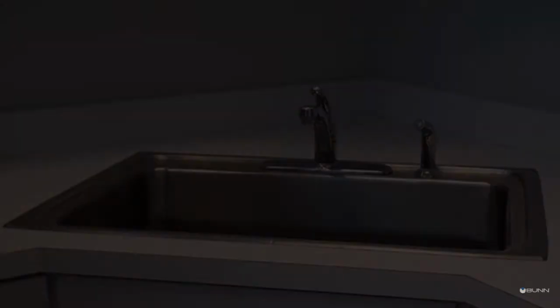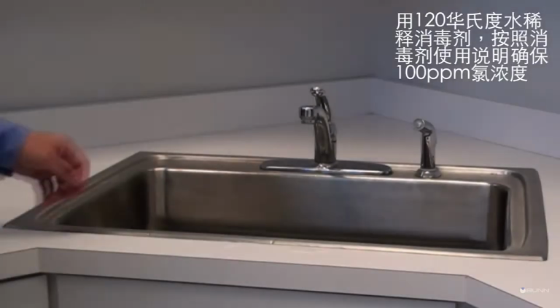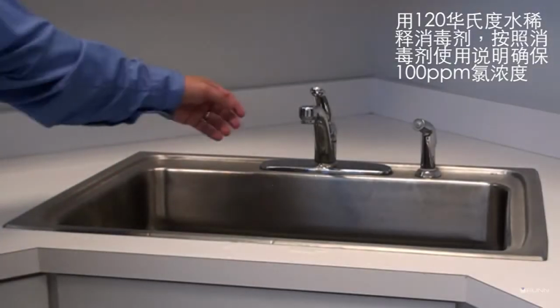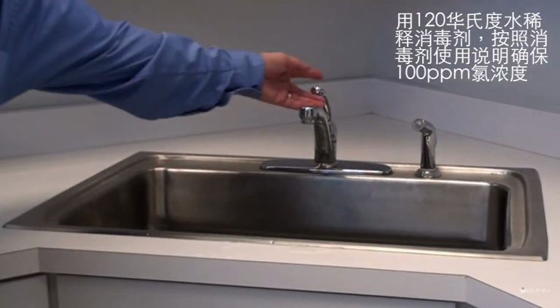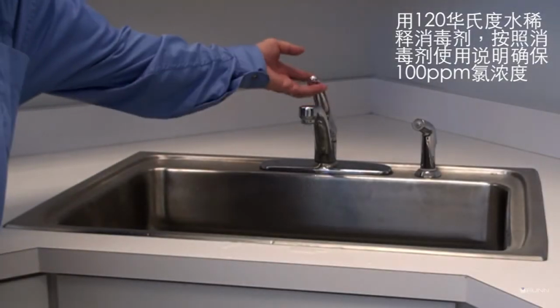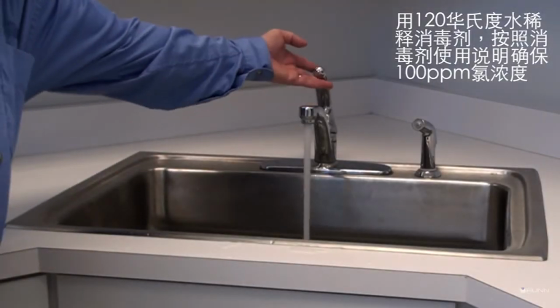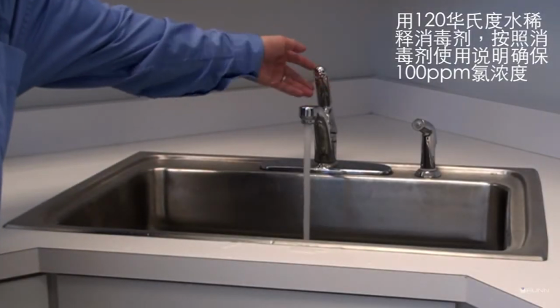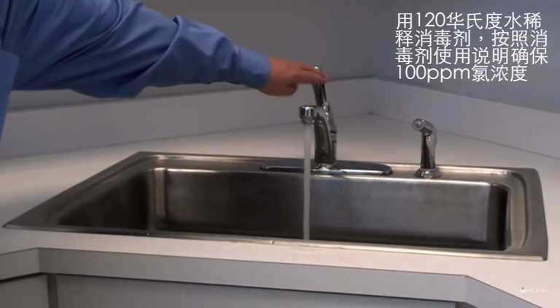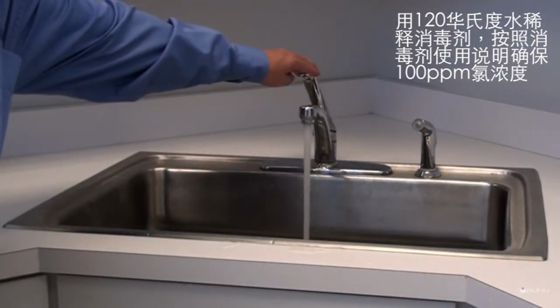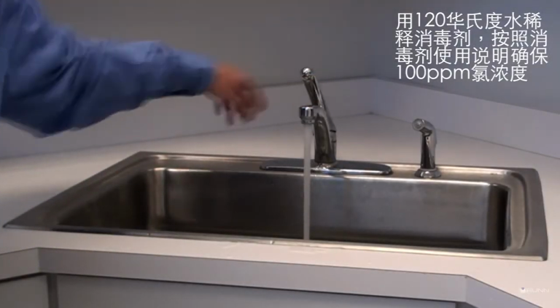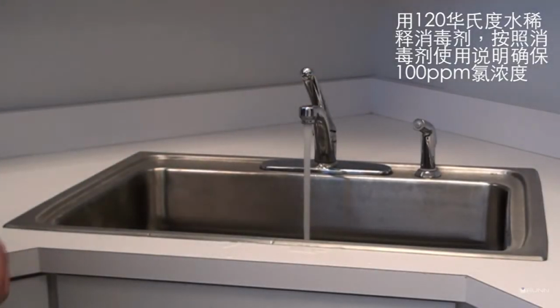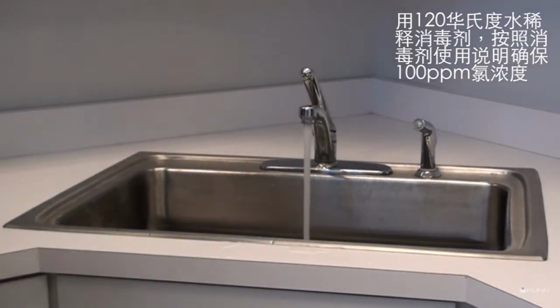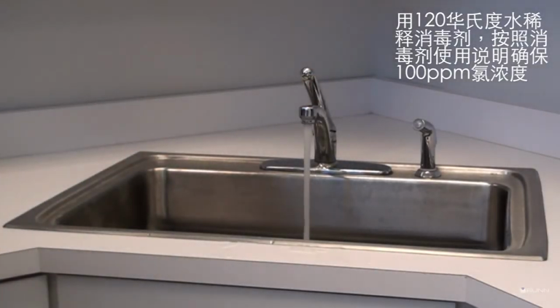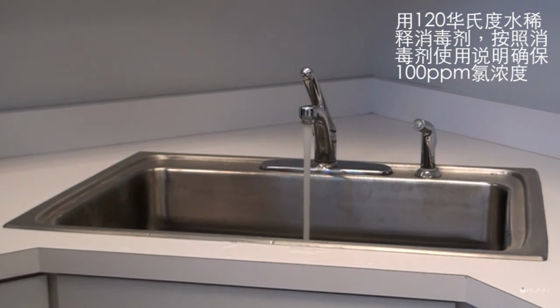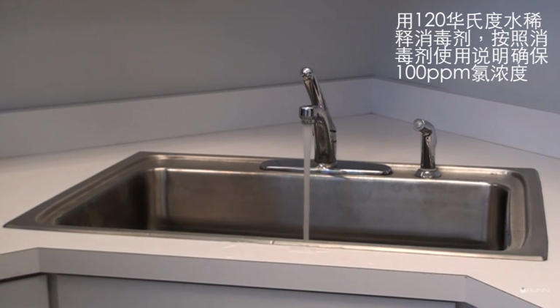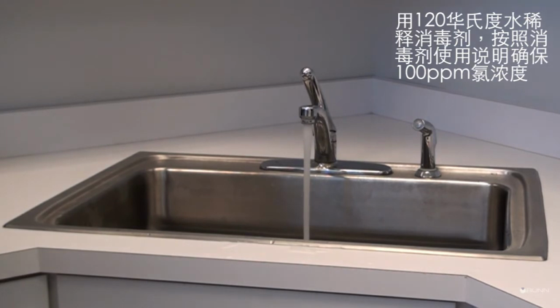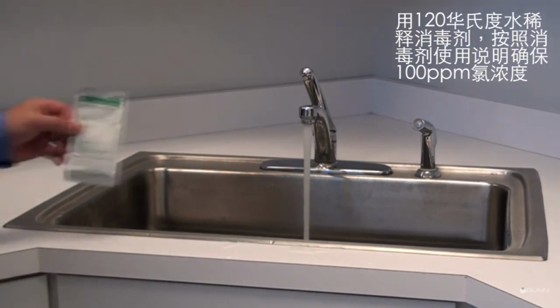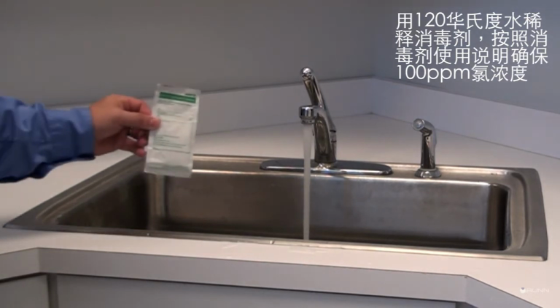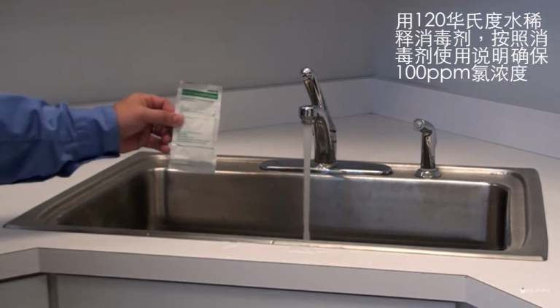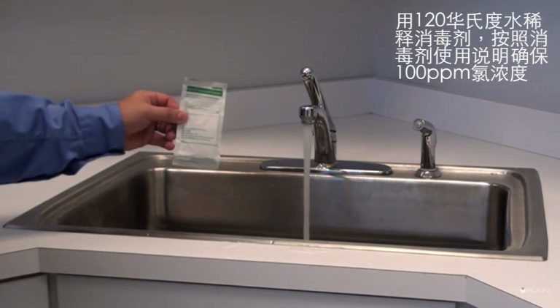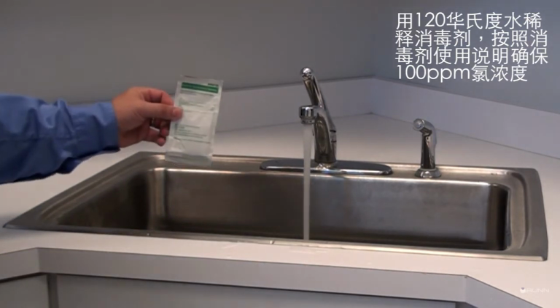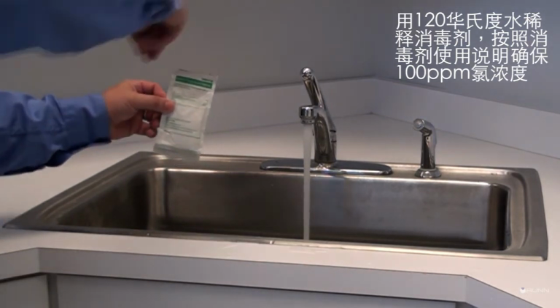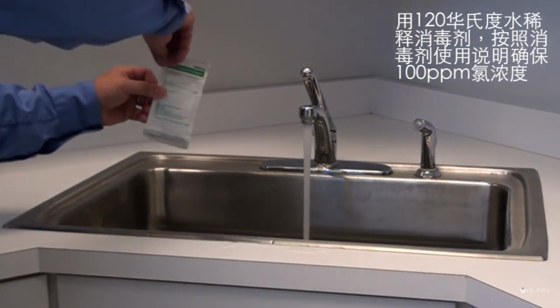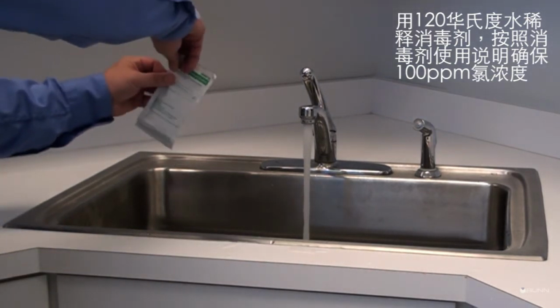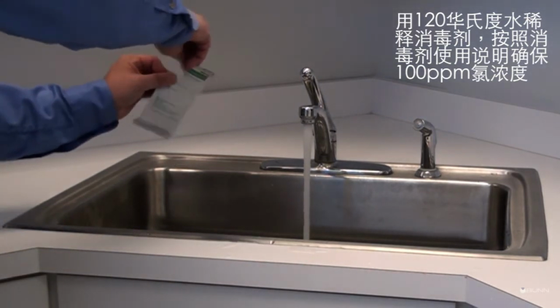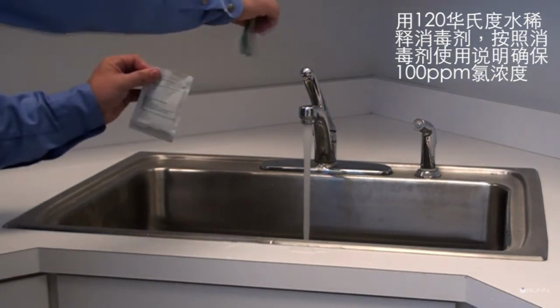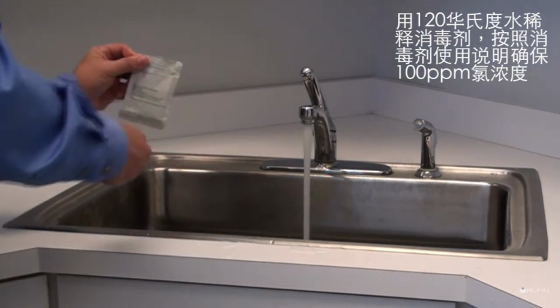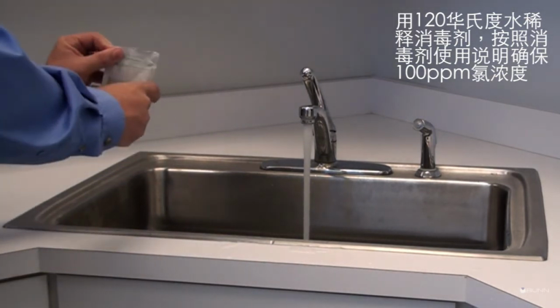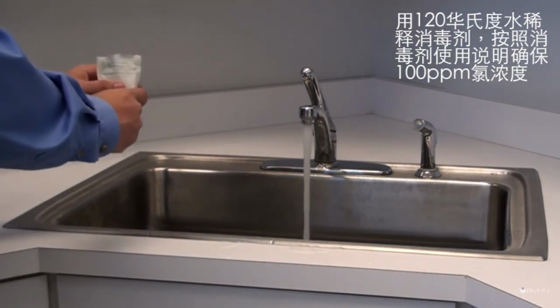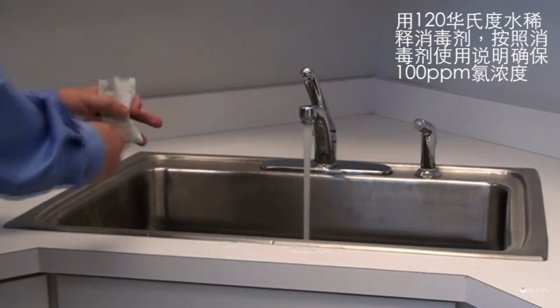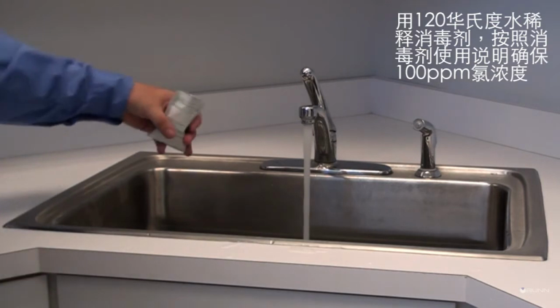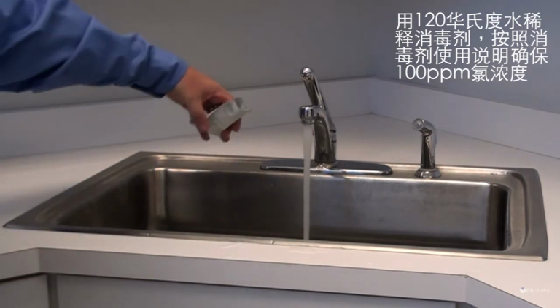Mix sanitizer solution with 120-degree water. Follow the sanitizer's mixing instructions to ensure 100 parts per million of available chlorine.